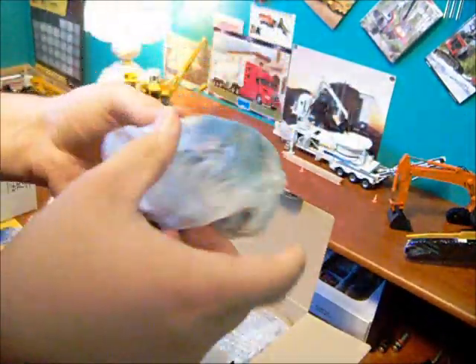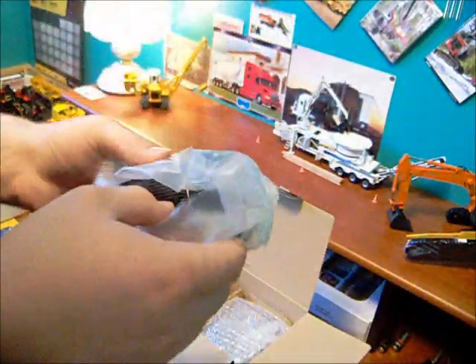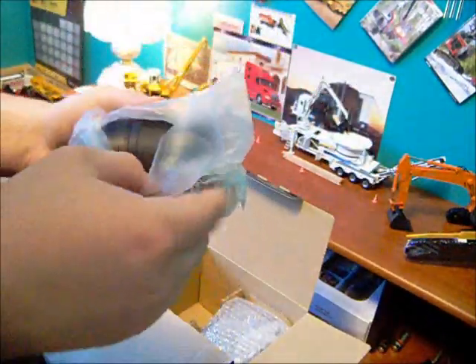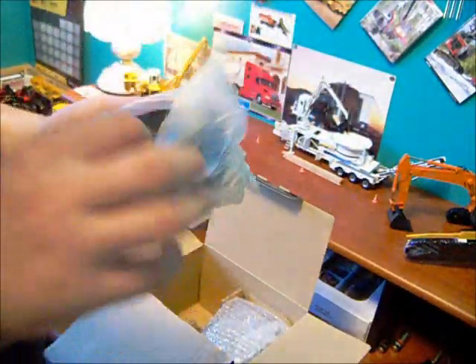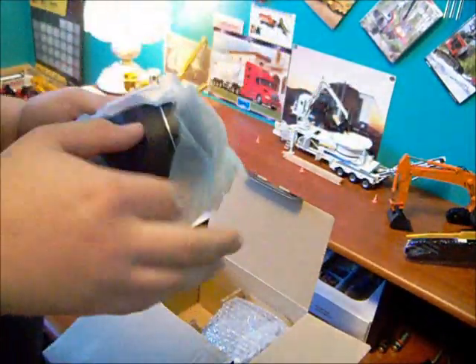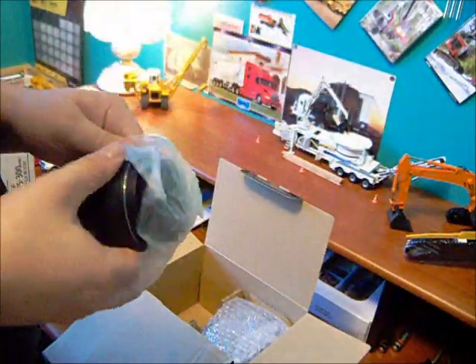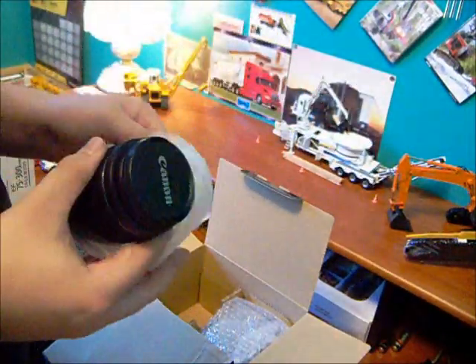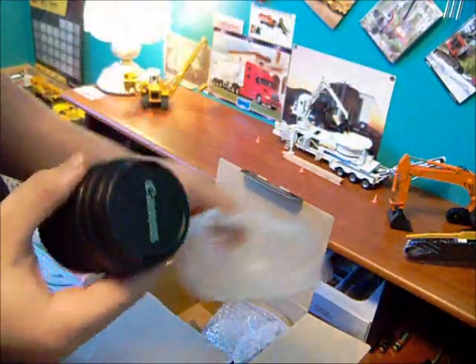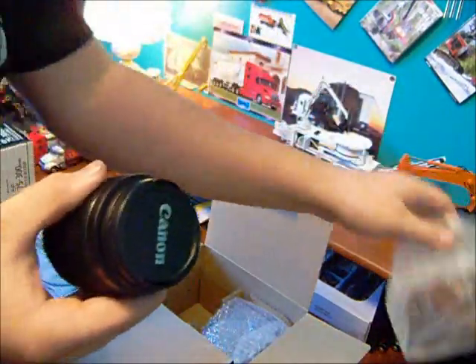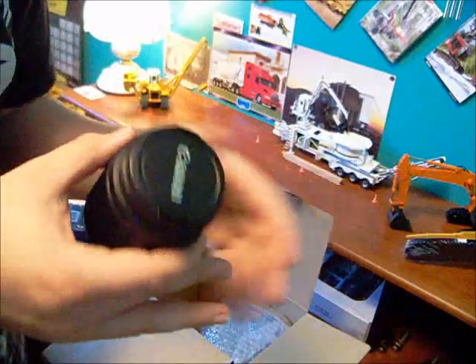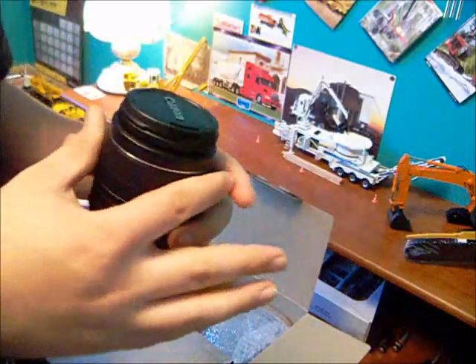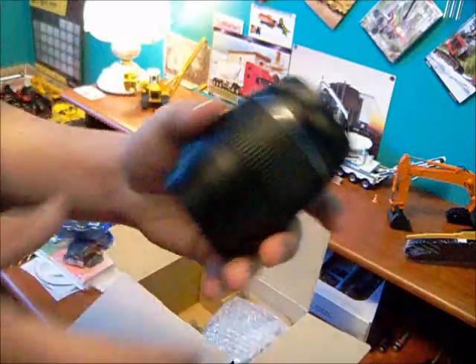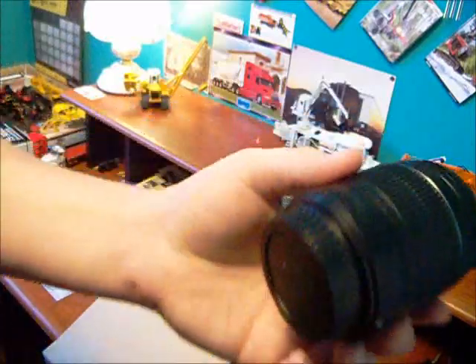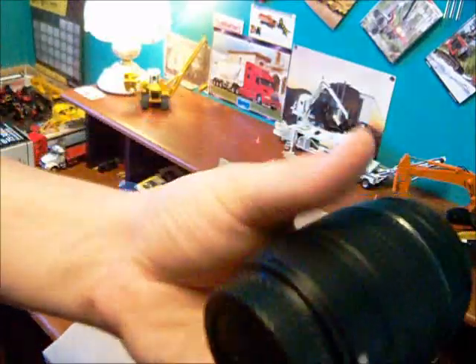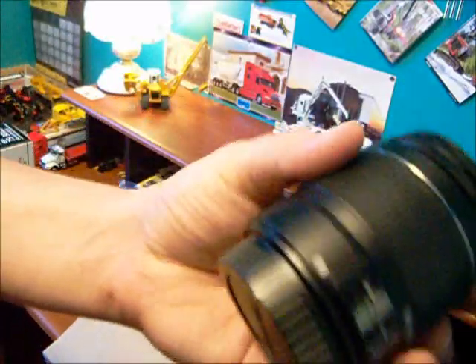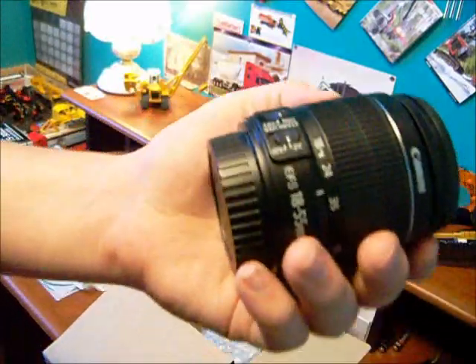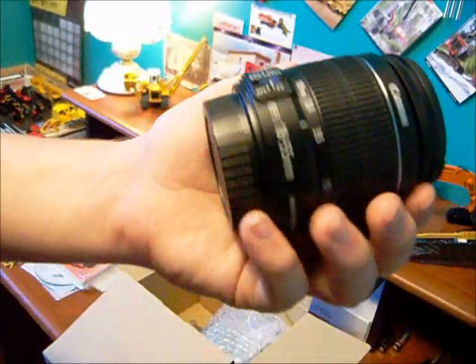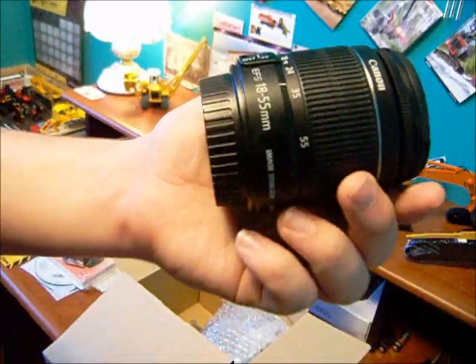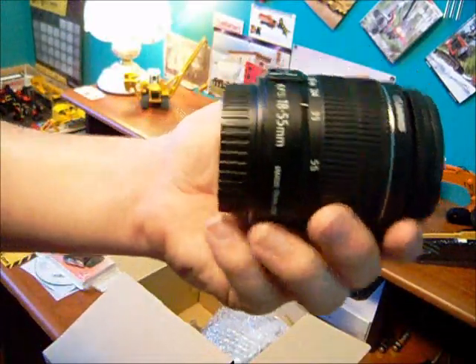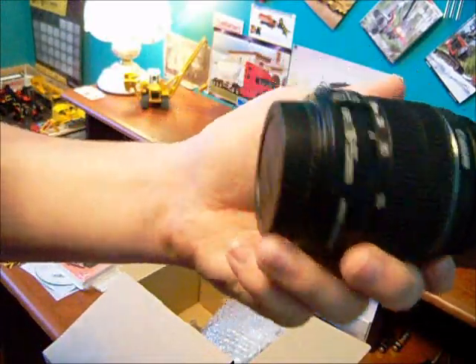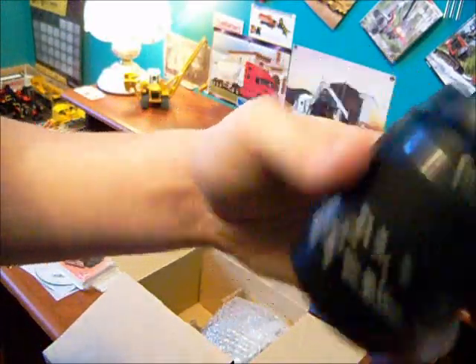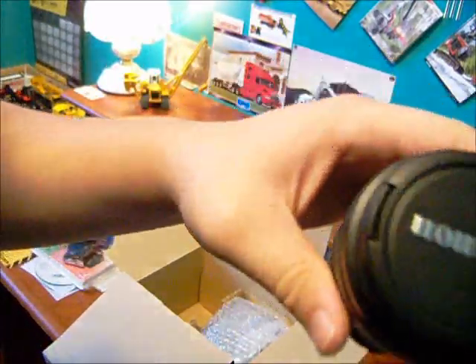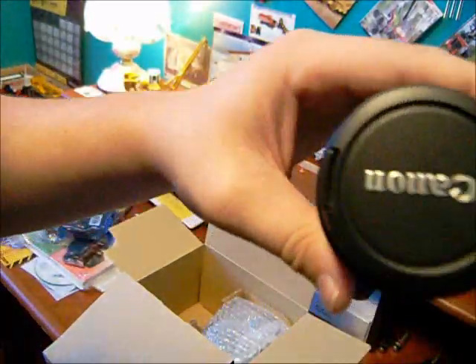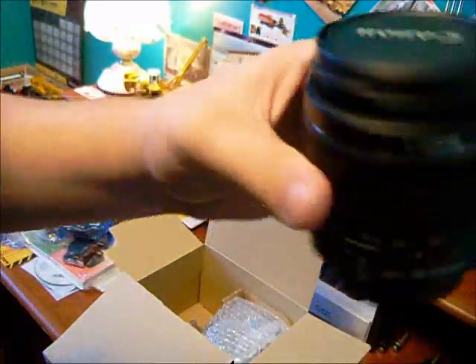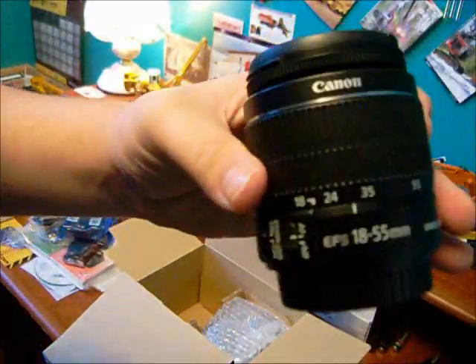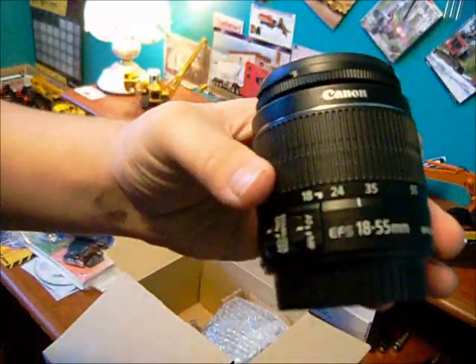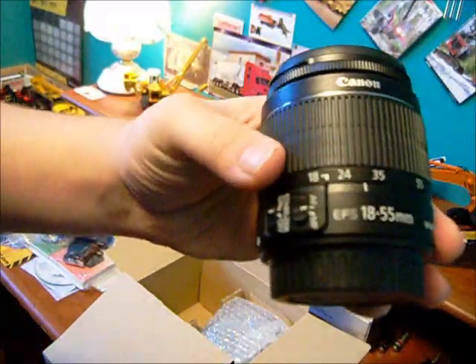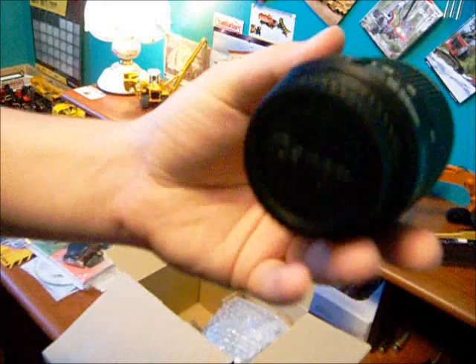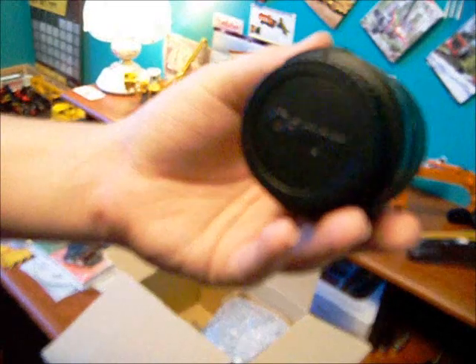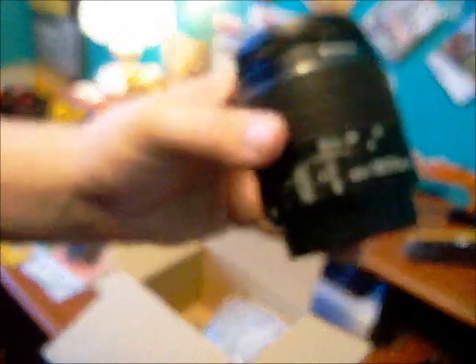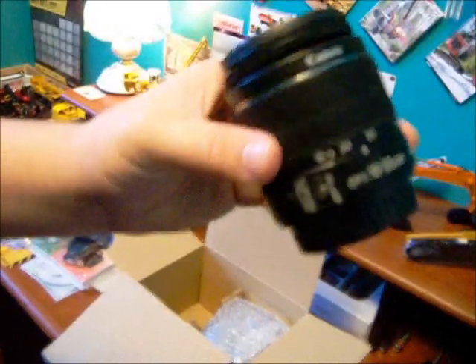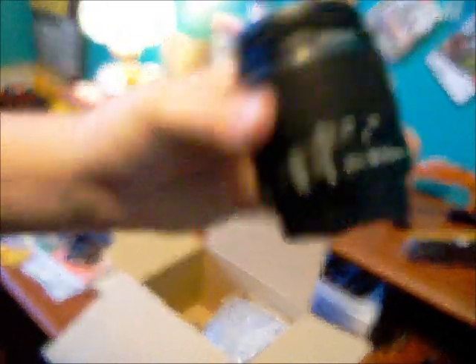I'll take it out. The standard lens it comes with — it's an 18-55mm lens. When you buy it, this is what it comes with.